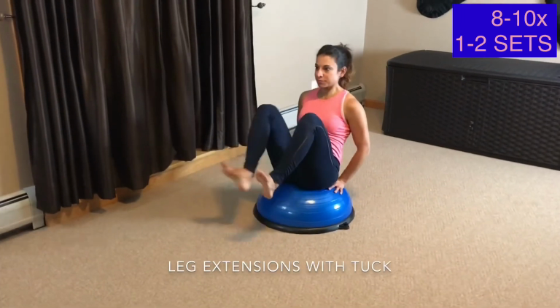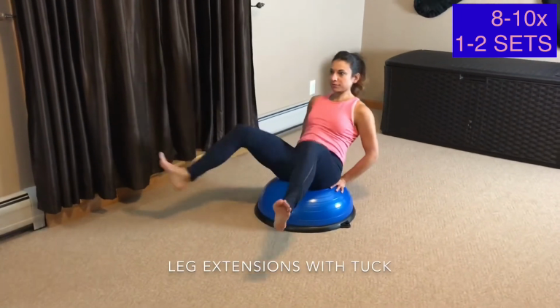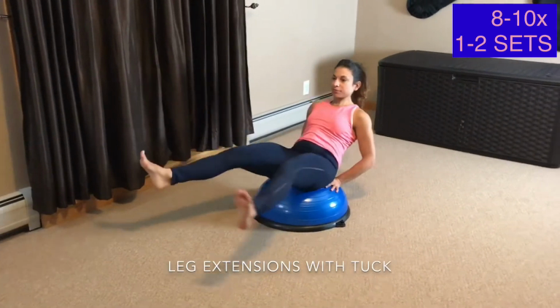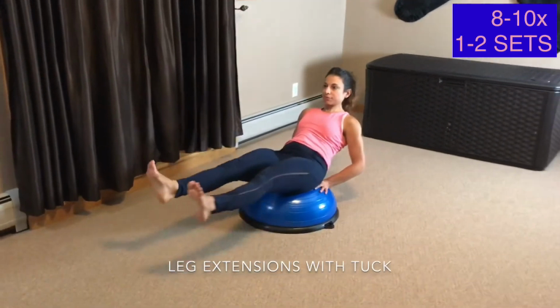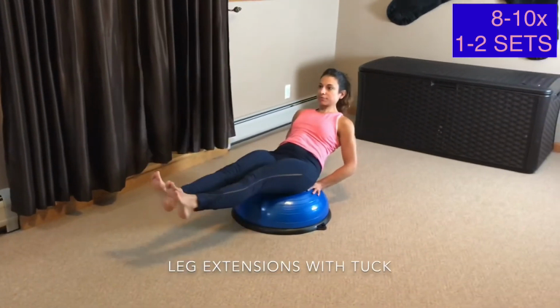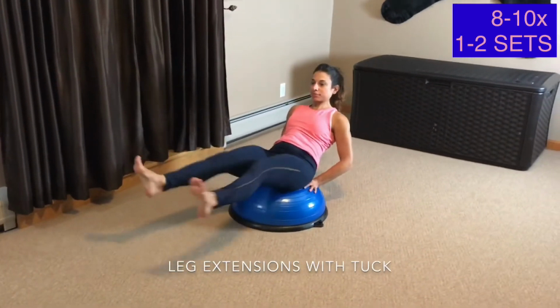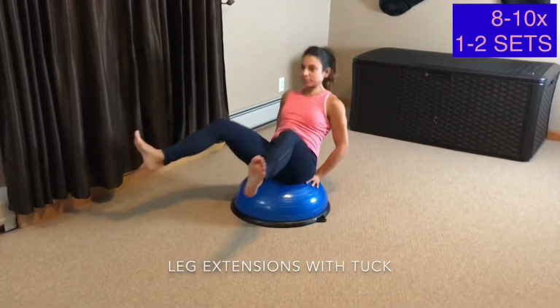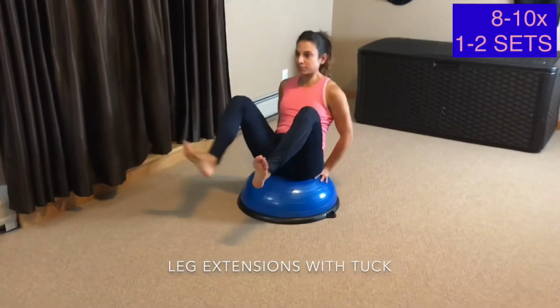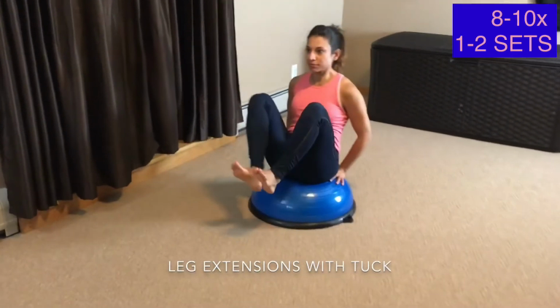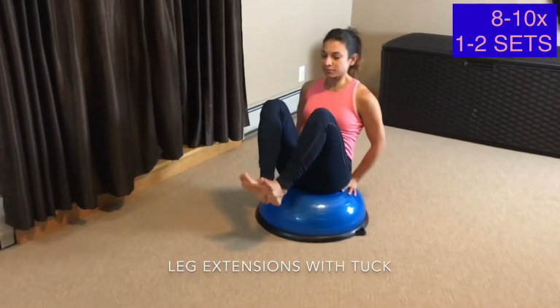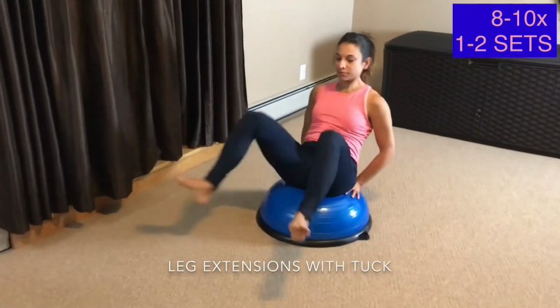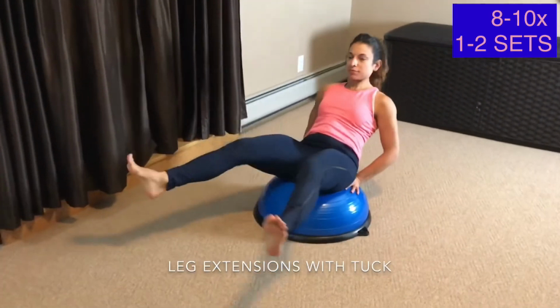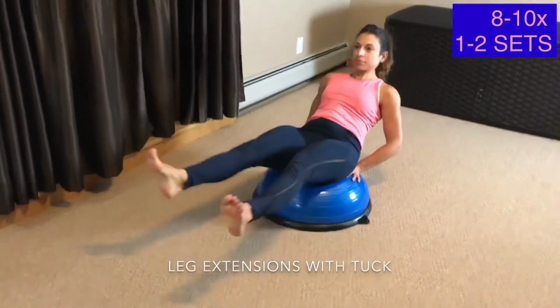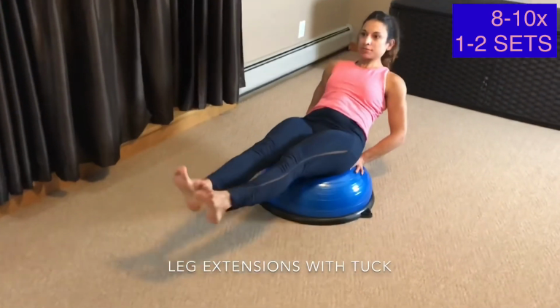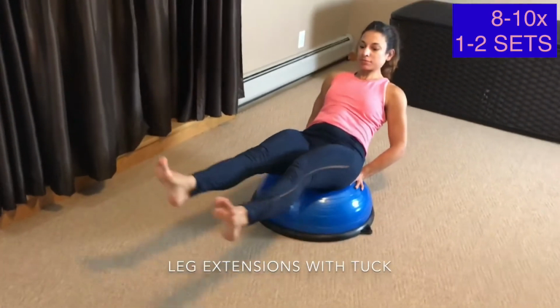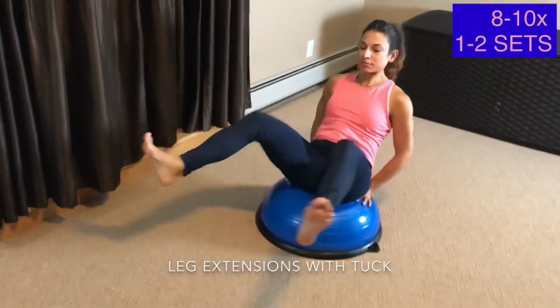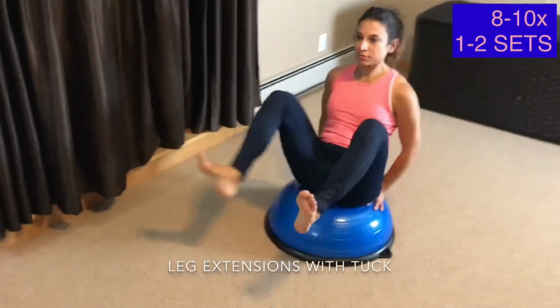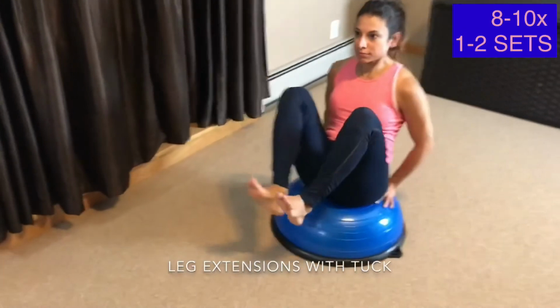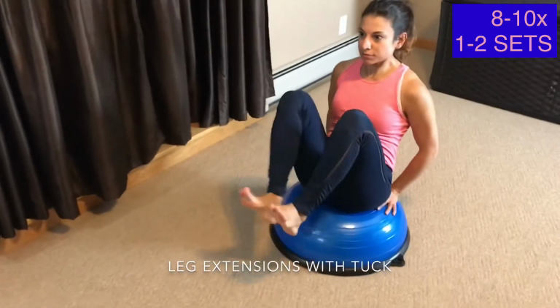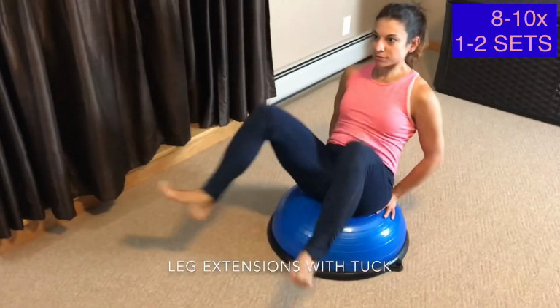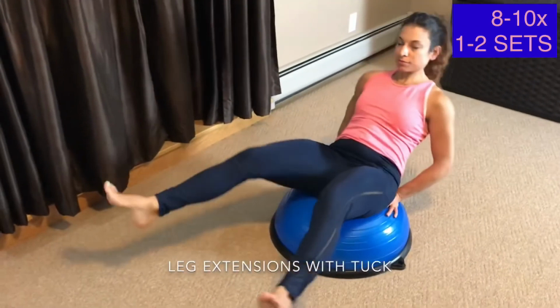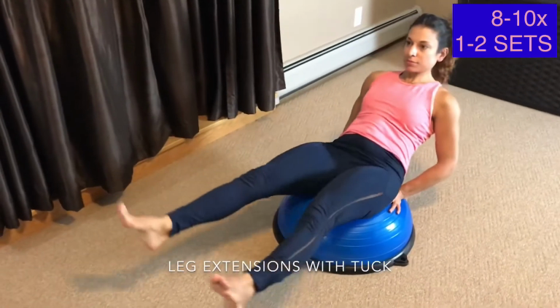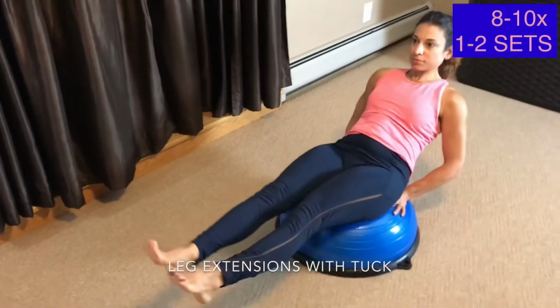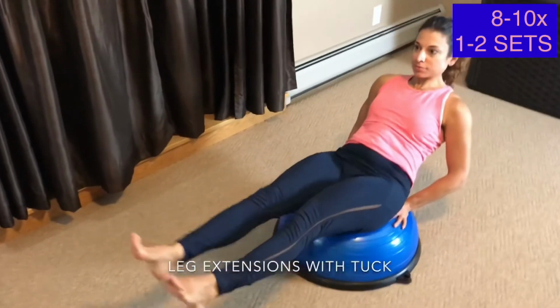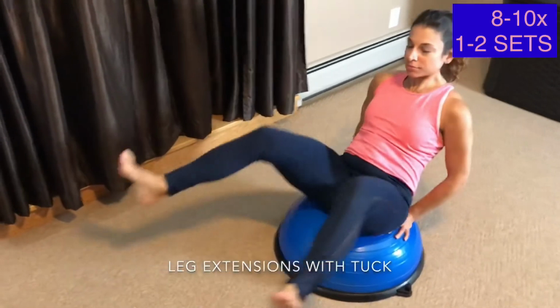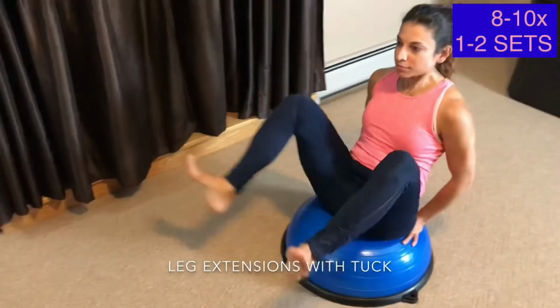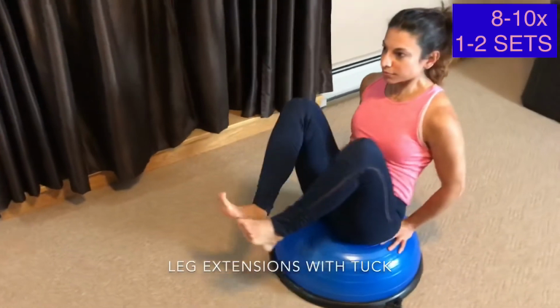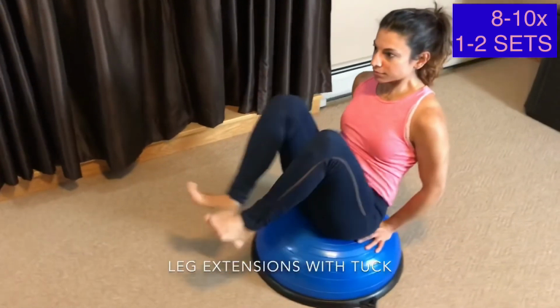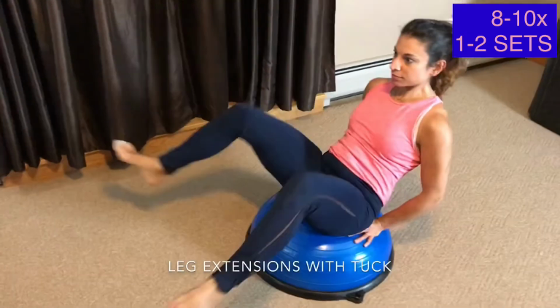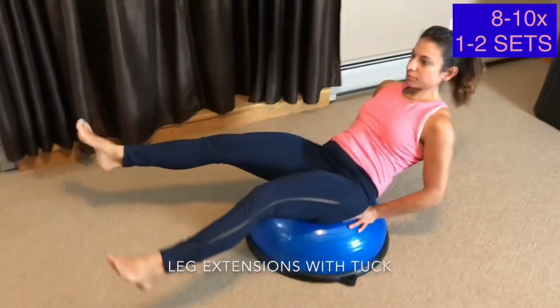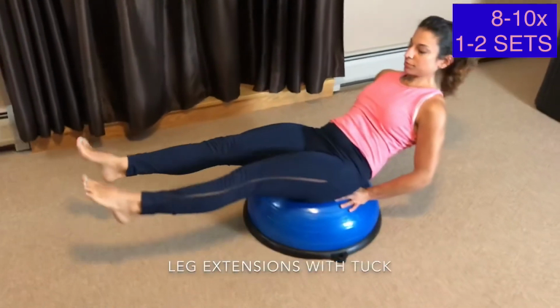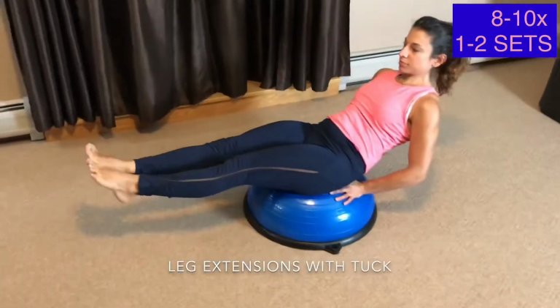Lean slightly back with your hands supported on the ball. Extend your legs out and in. This one will truly fire up your entire midsection.